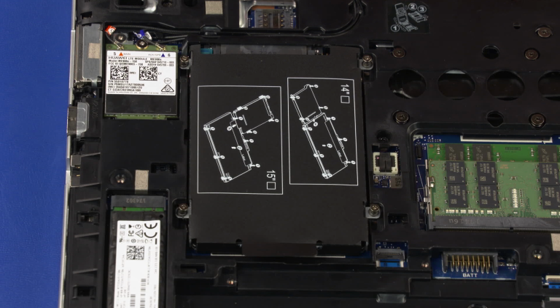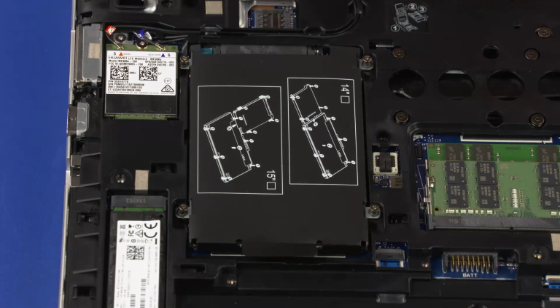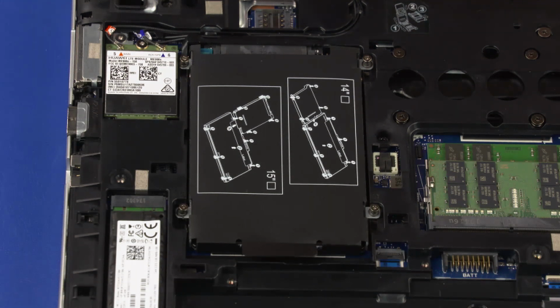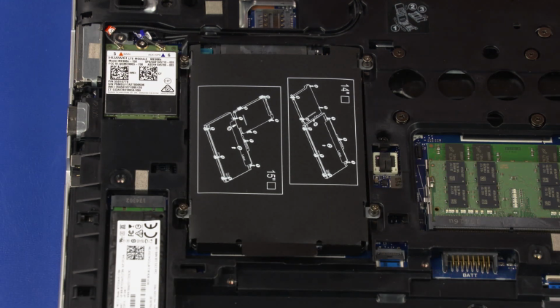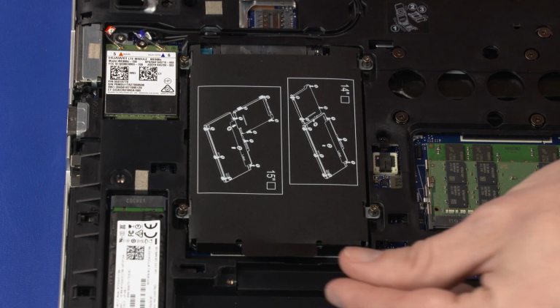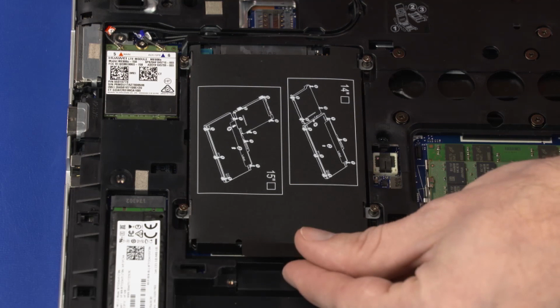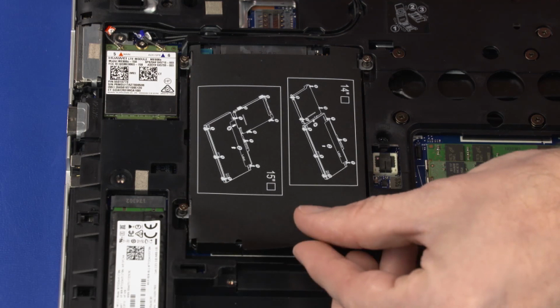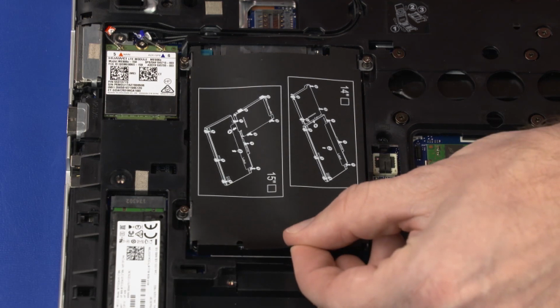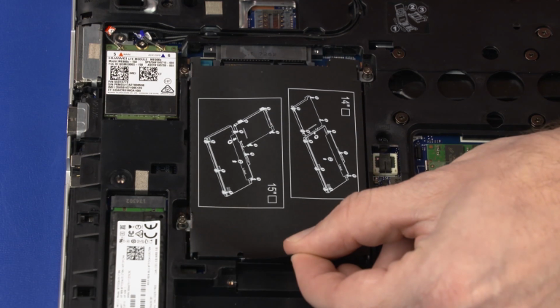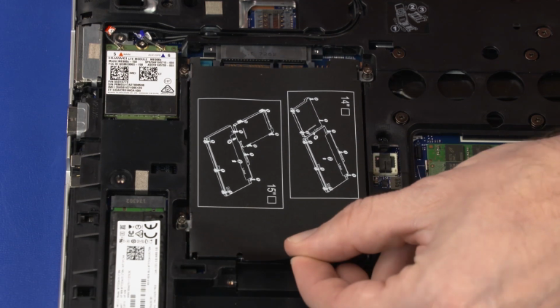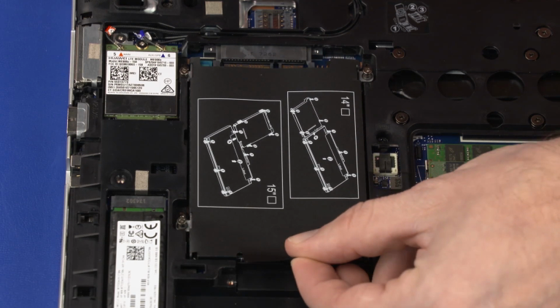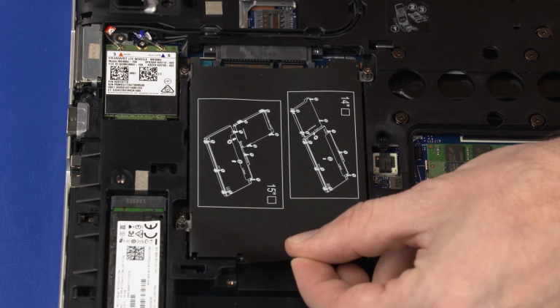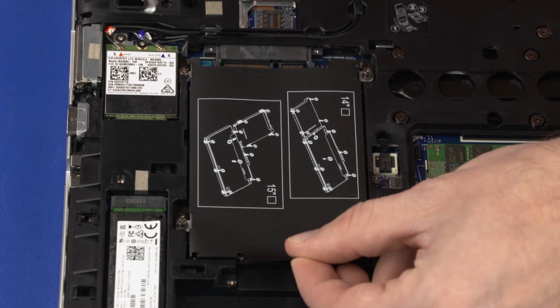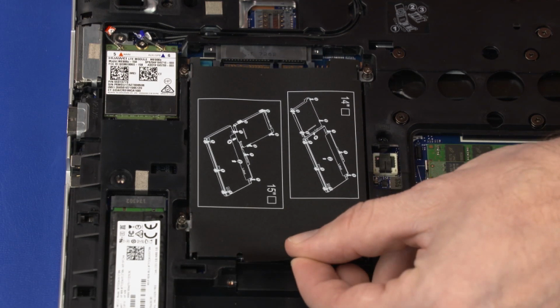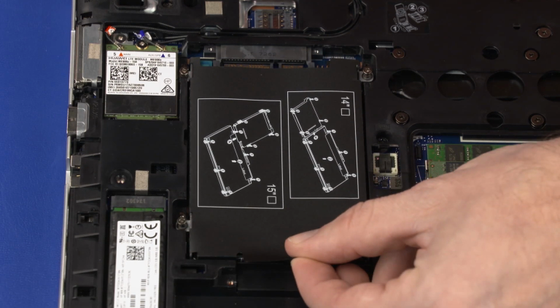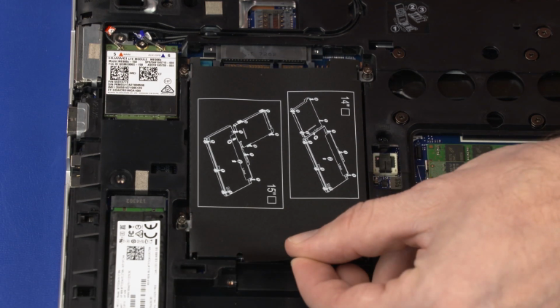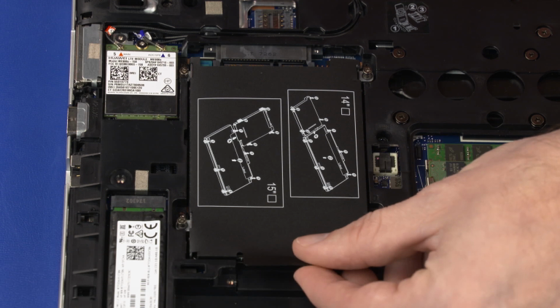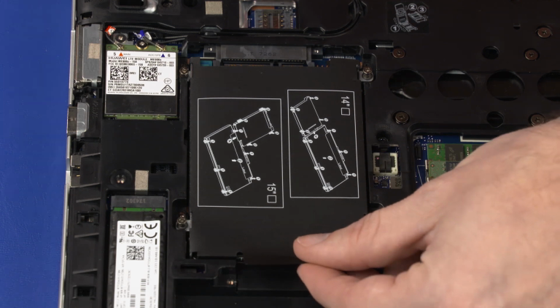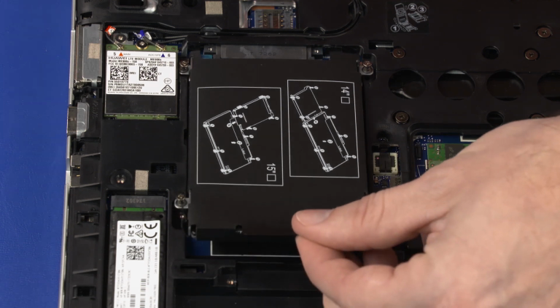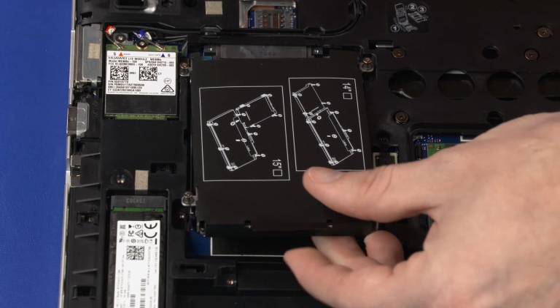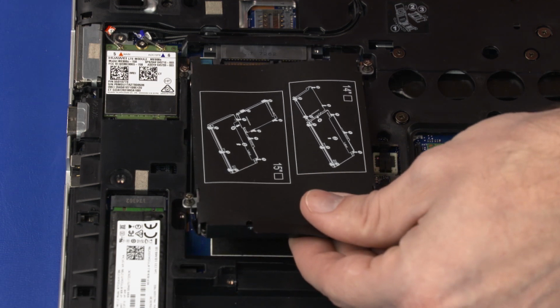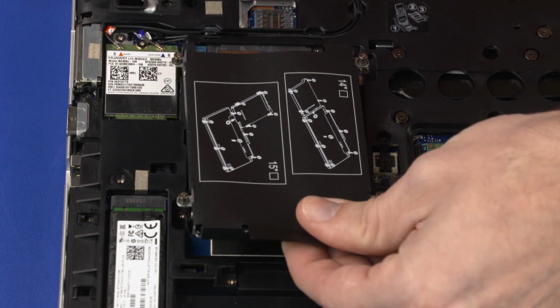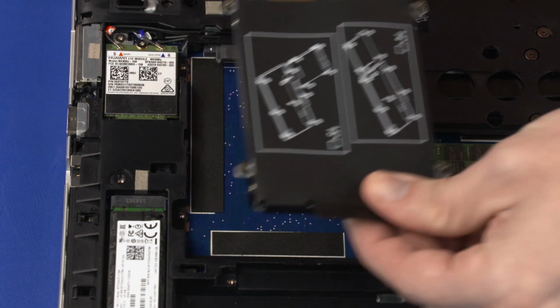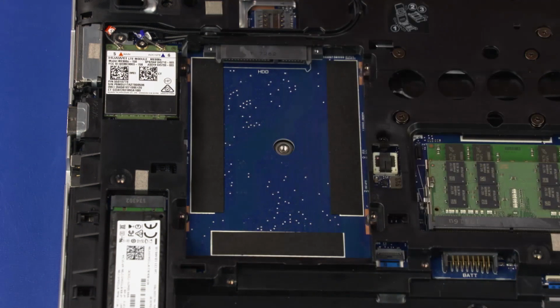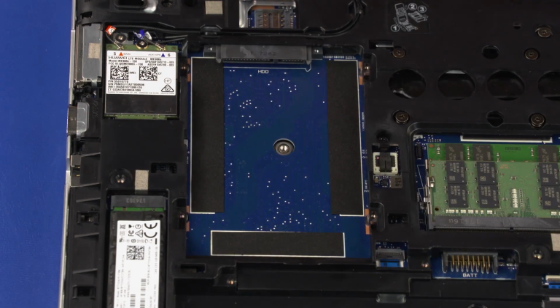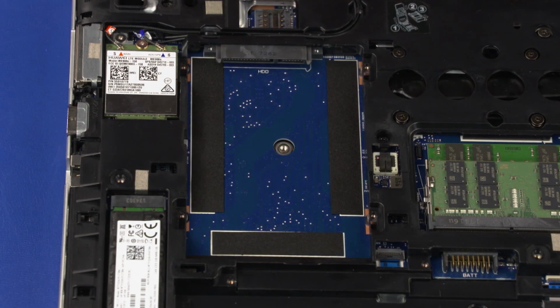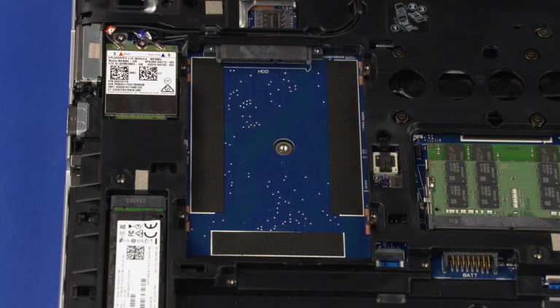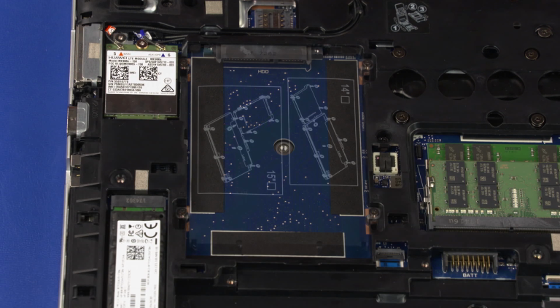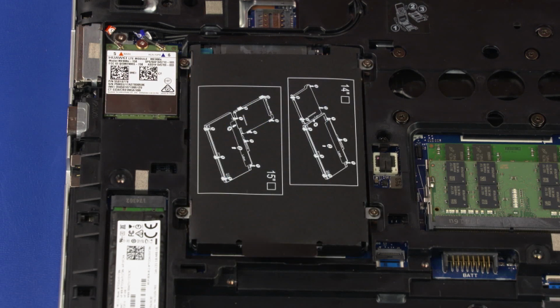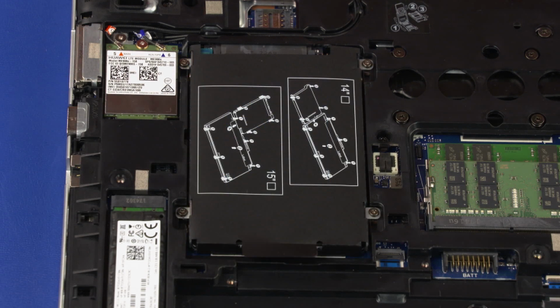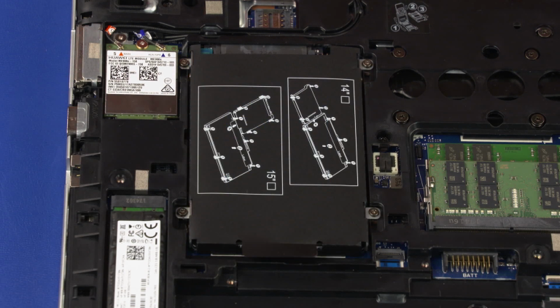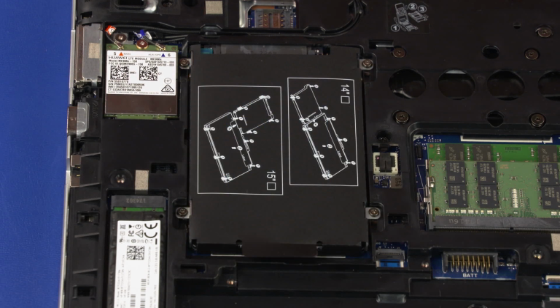Grasp the Mylar tab and slide the hard disk drive assembly toward the front of the notebook to disconnect it from its connector on the system board. Lift the hard disk drive assembly up and remove it from the notebook. Reverse this procedure to install the hard disk drive assembly.